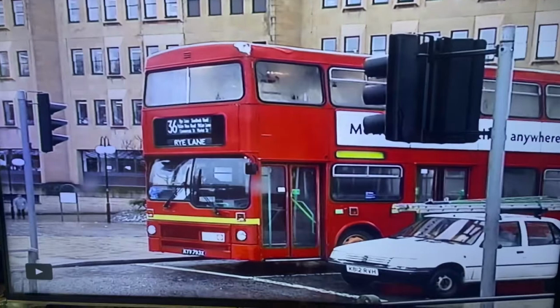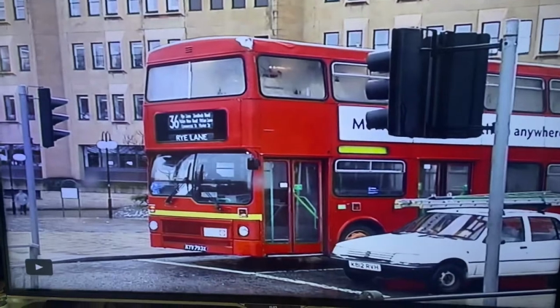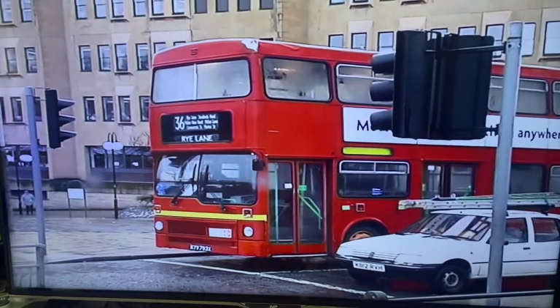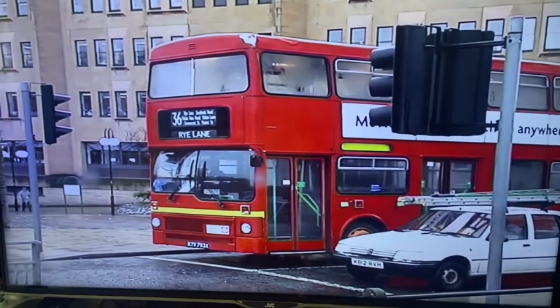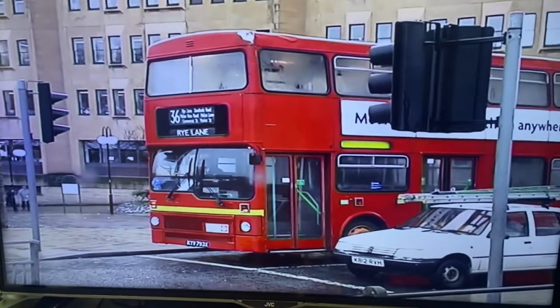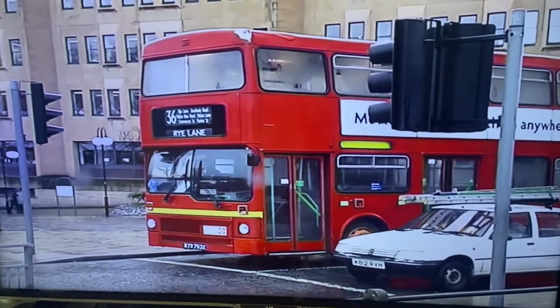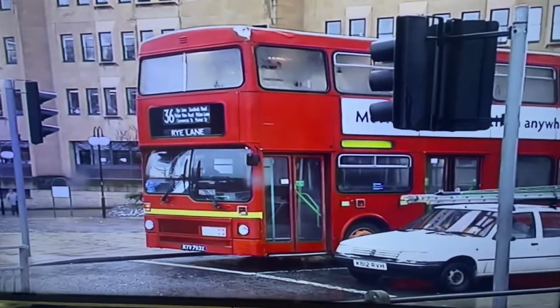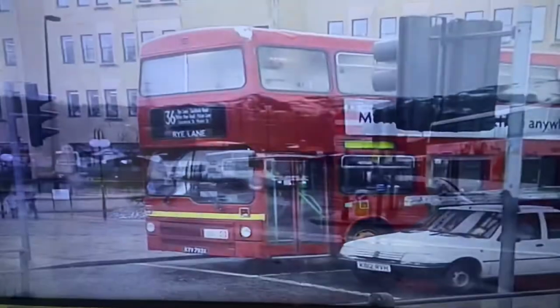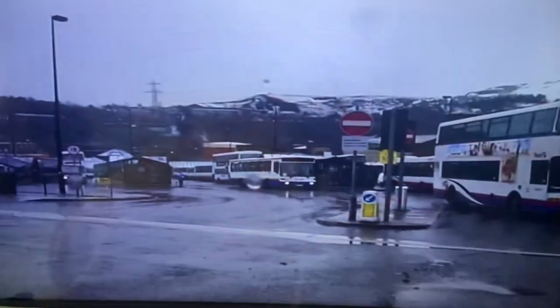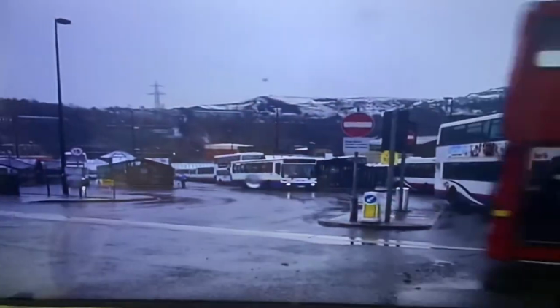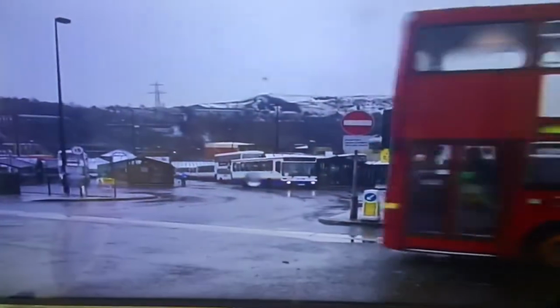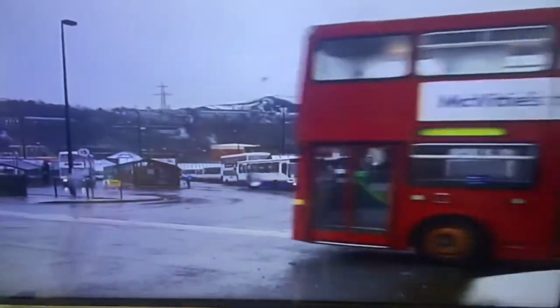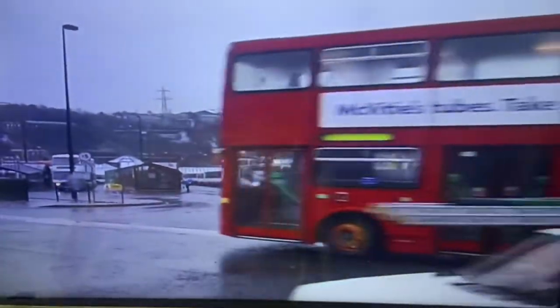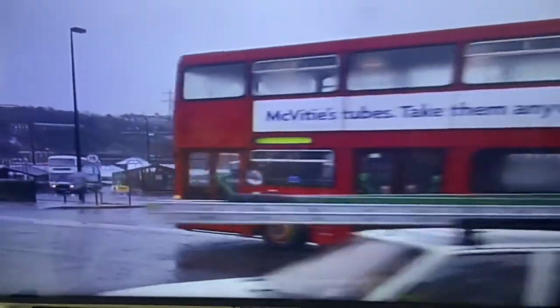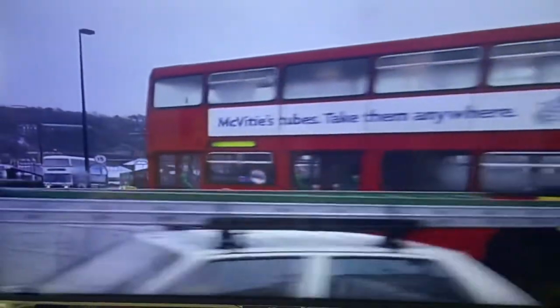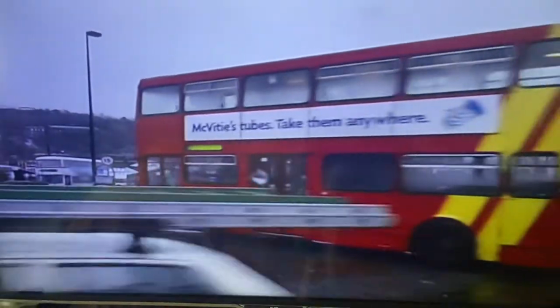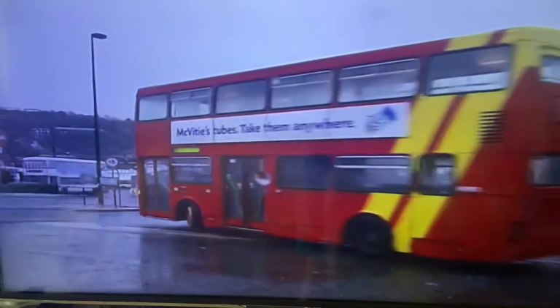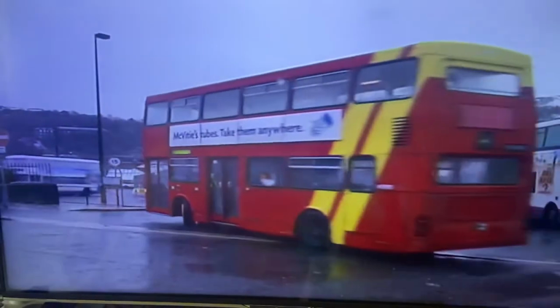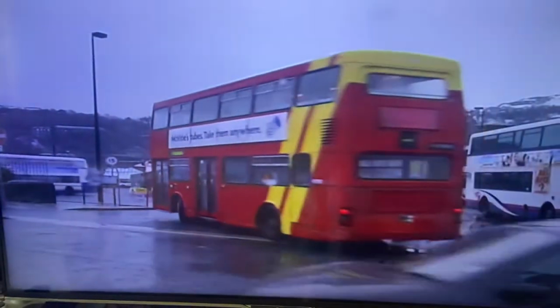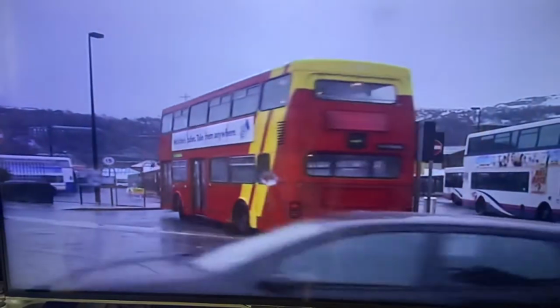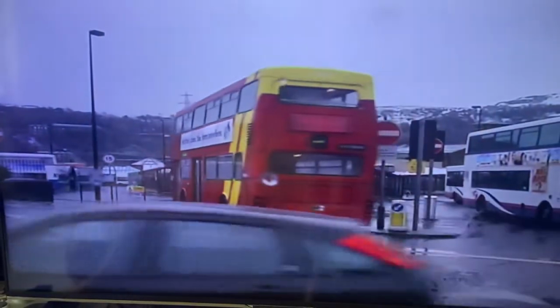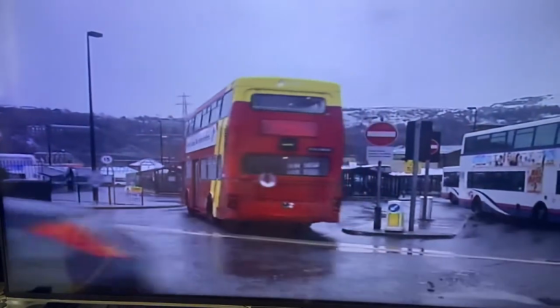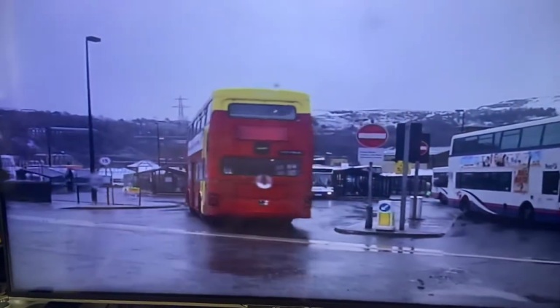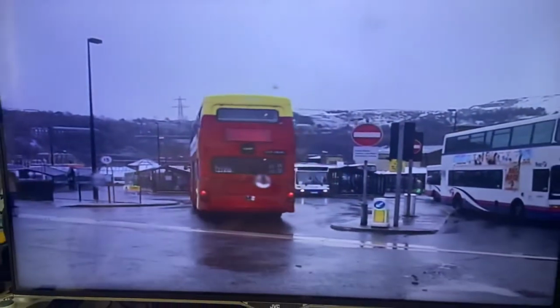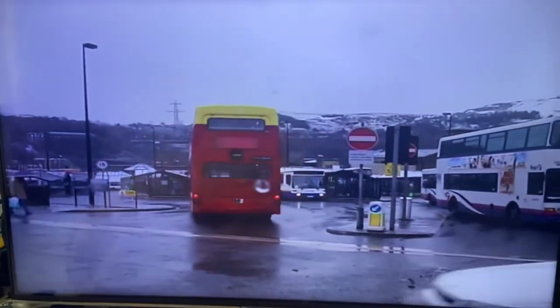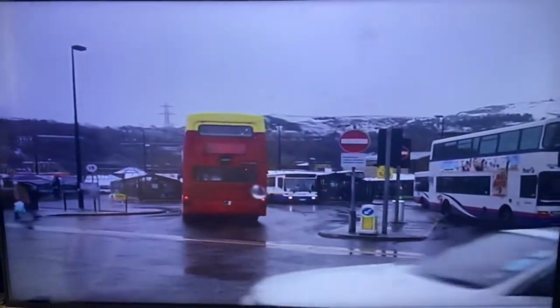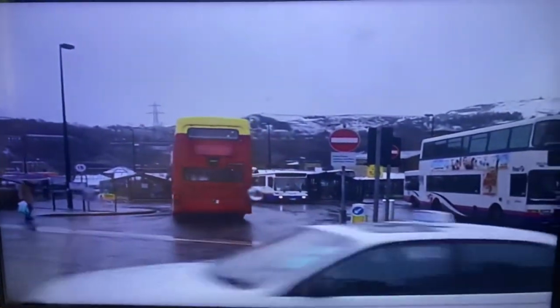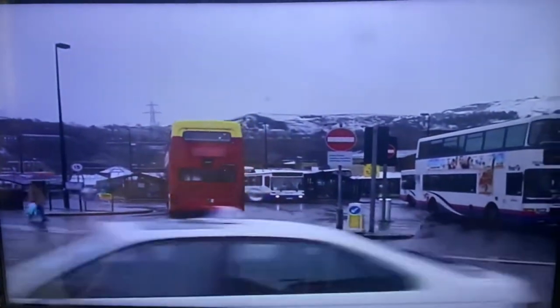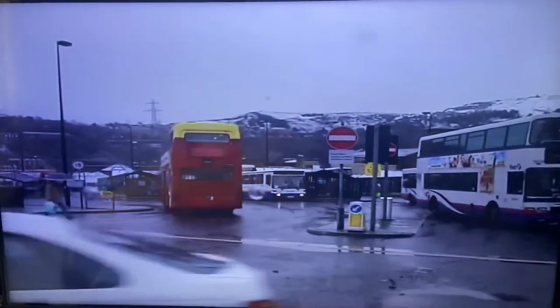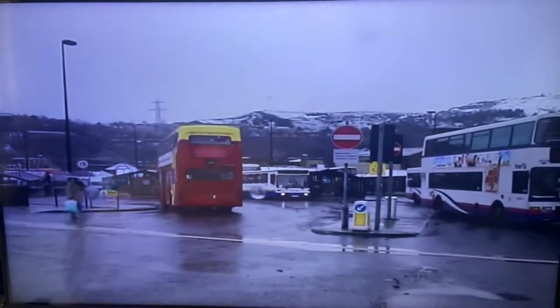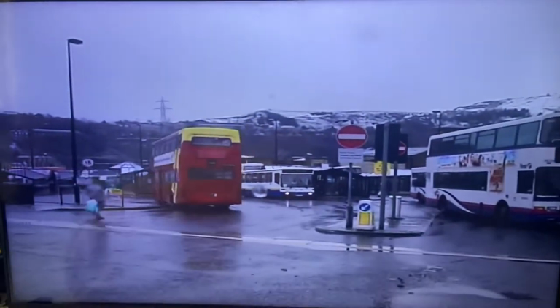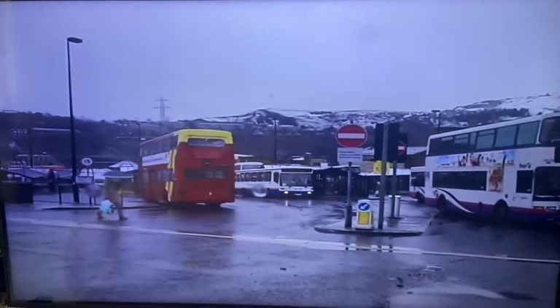You'd be forgiven for thinking we were in London, but this red Metrobus is actually operated by an independent Halifax Joint Committee, which runs several services in the West Yorkshire town.